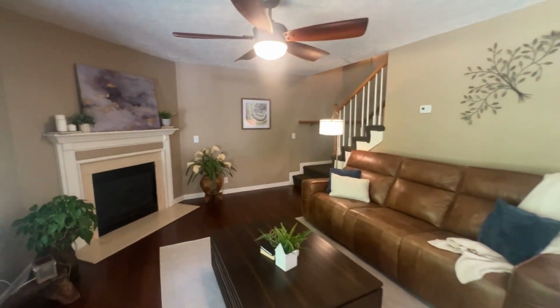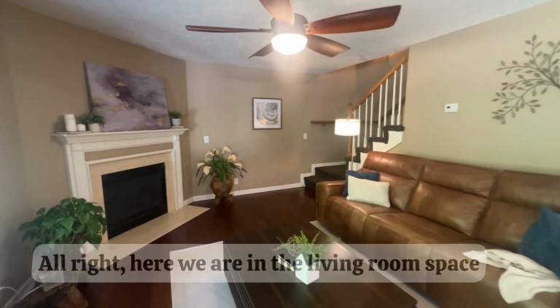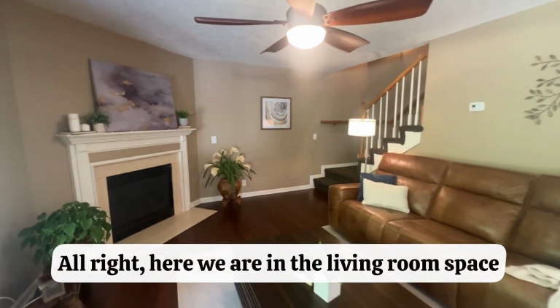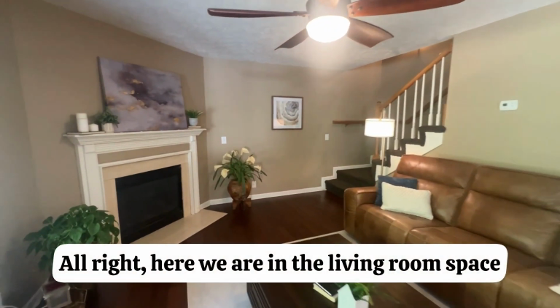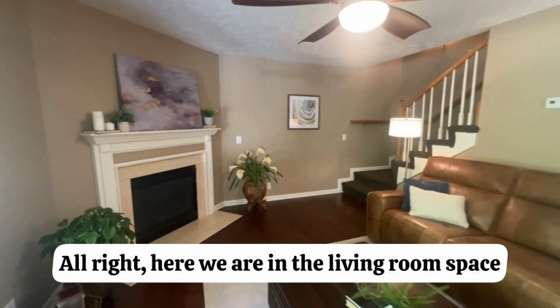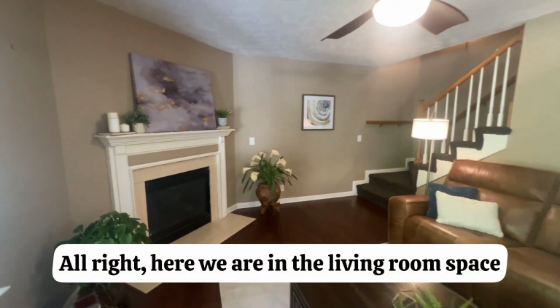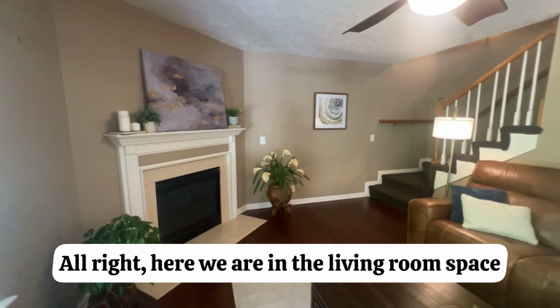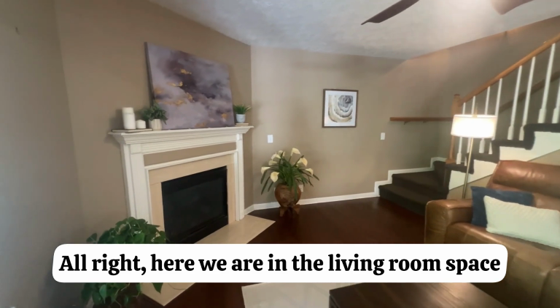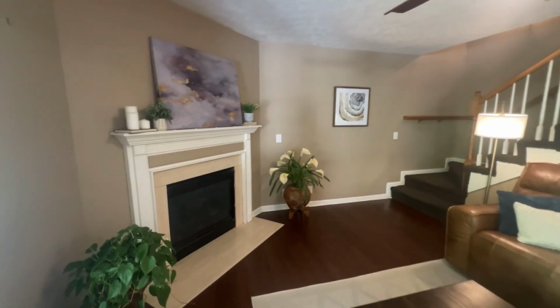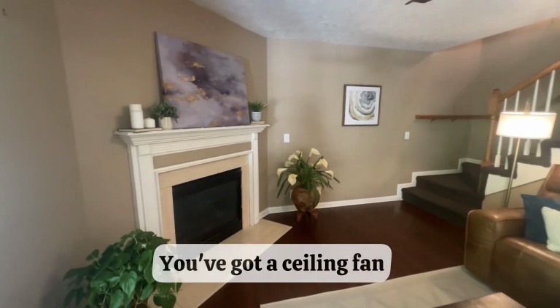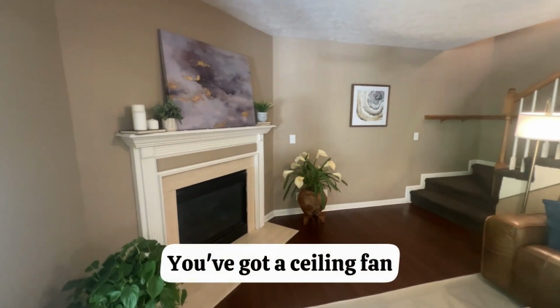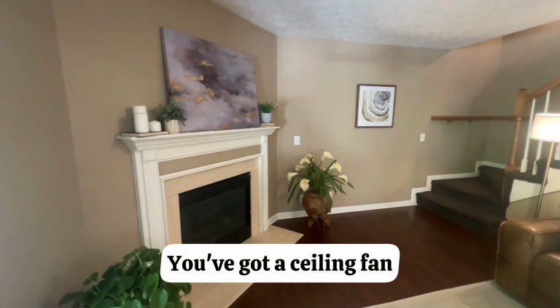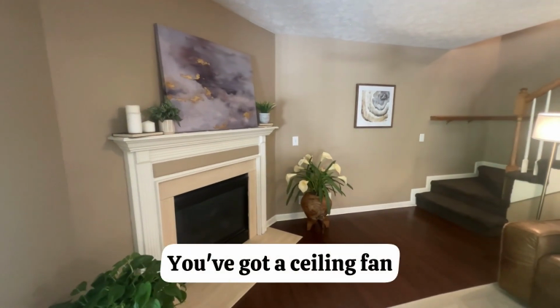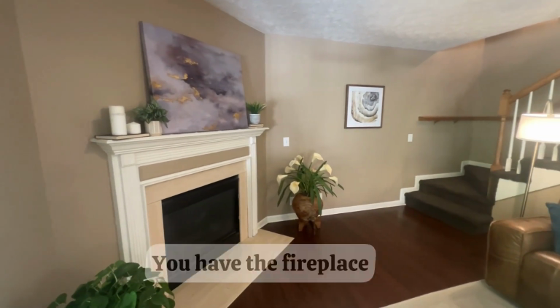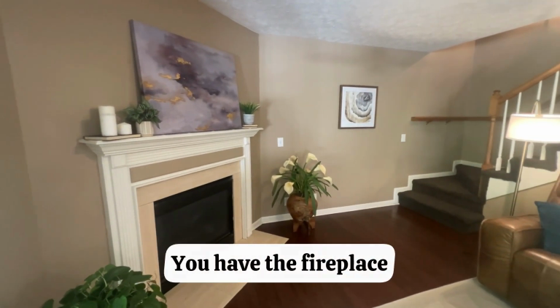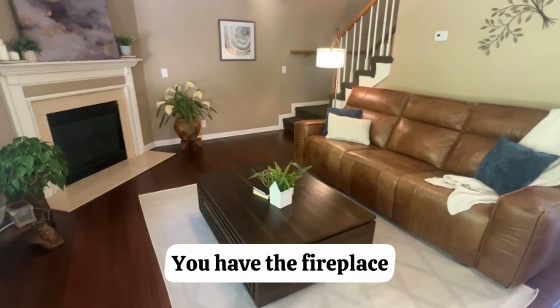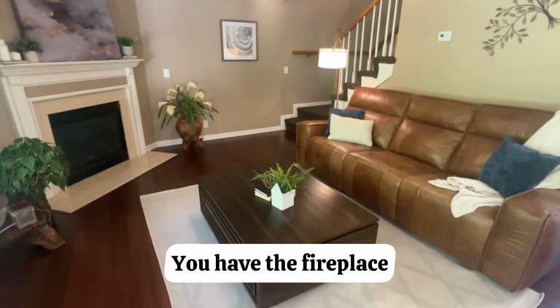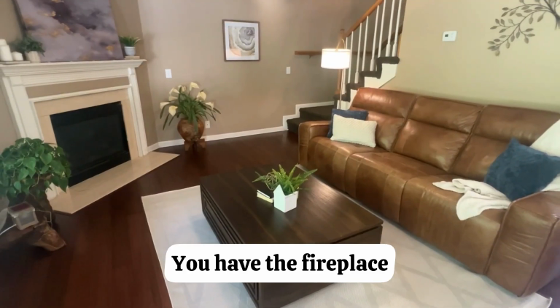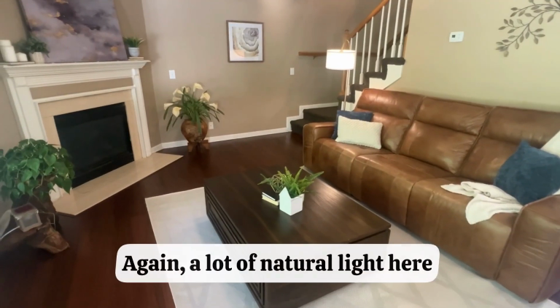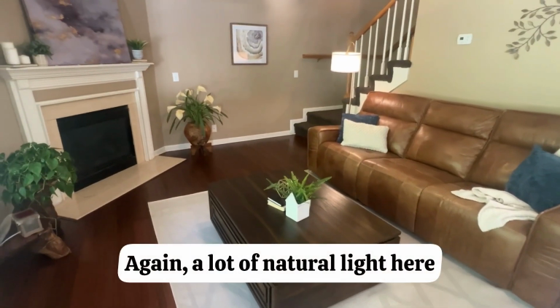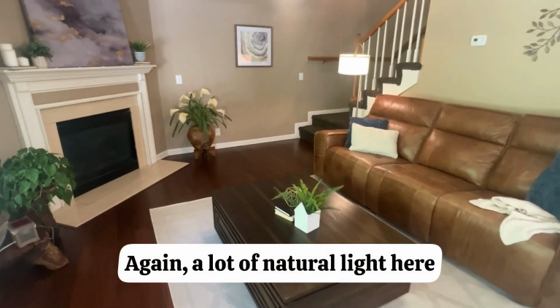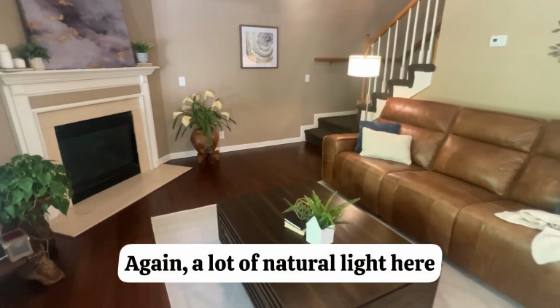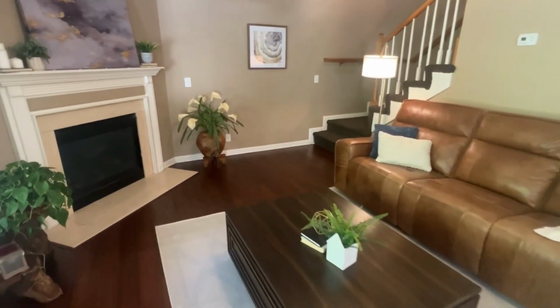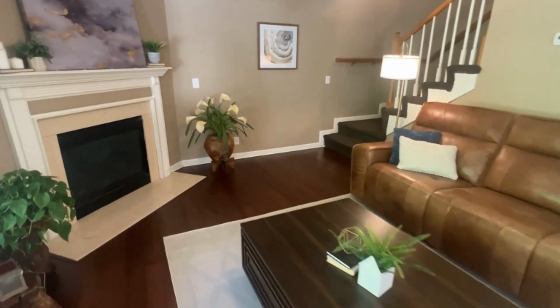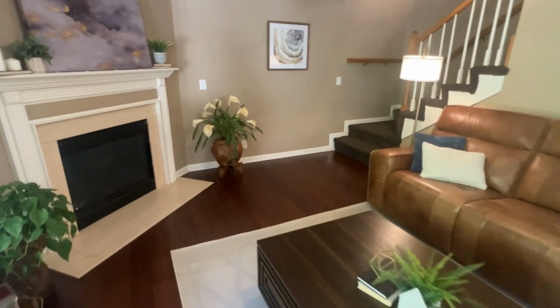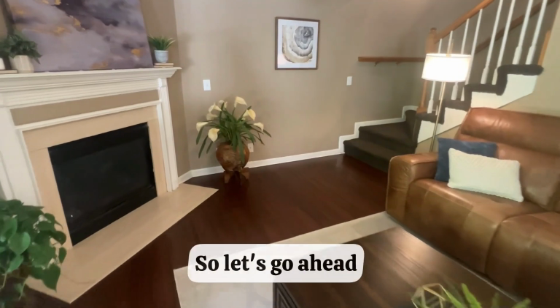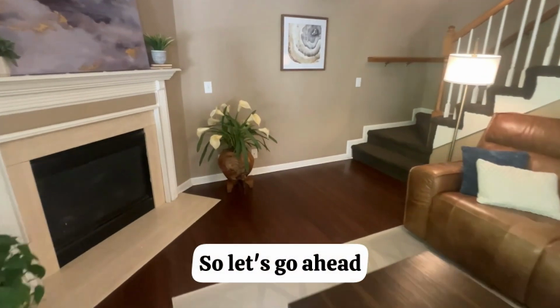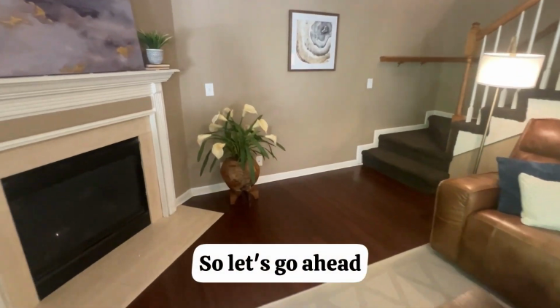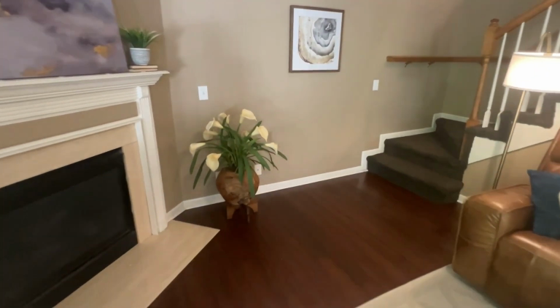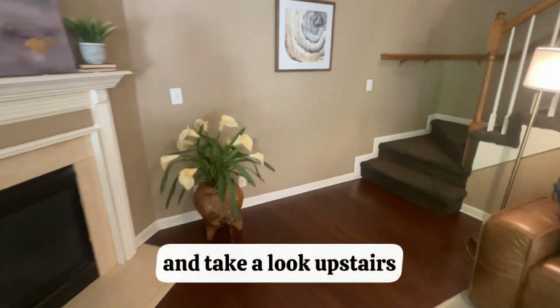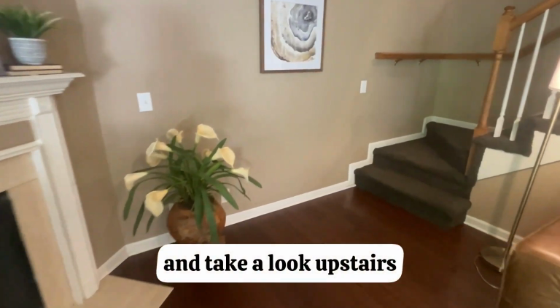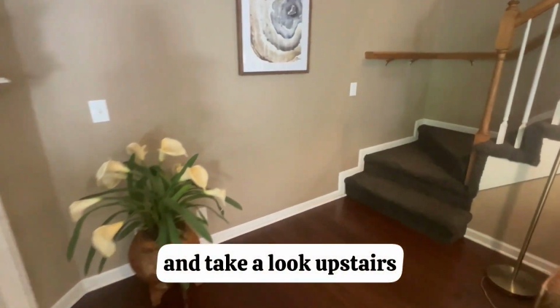Here in the living room space you've got a ceiling fan, the fireplace, and a lot of natural light. Let's go ahead and take a look upstairs.